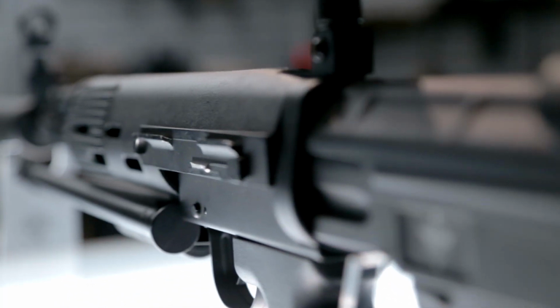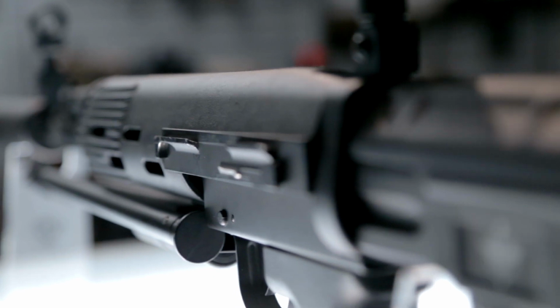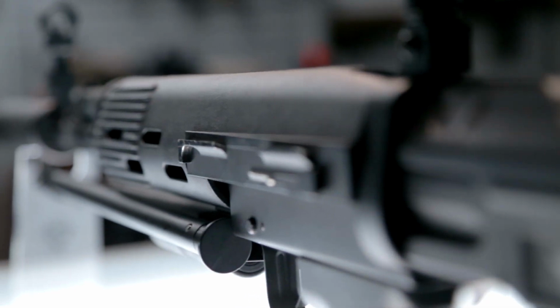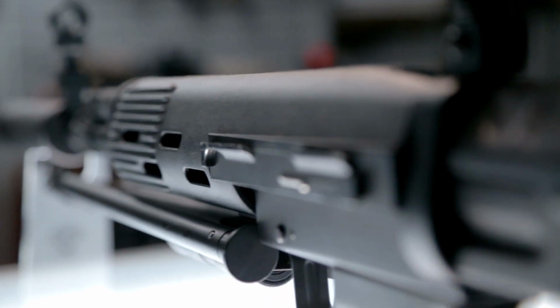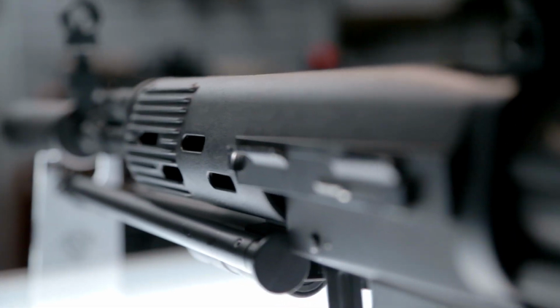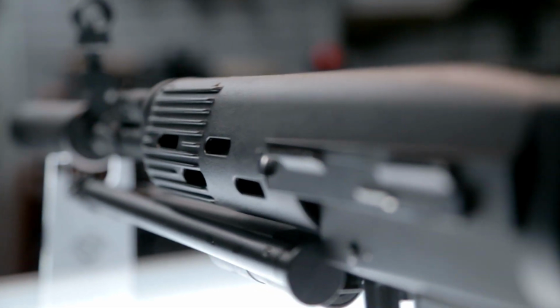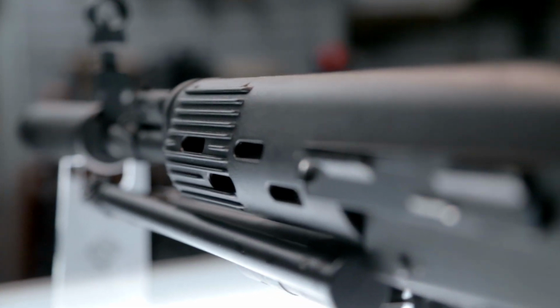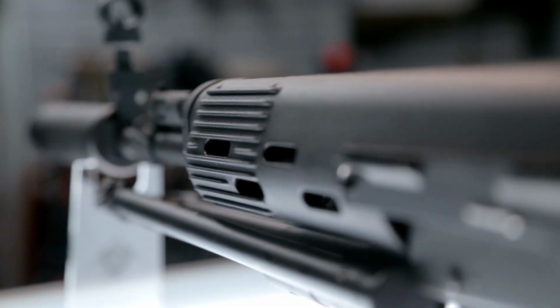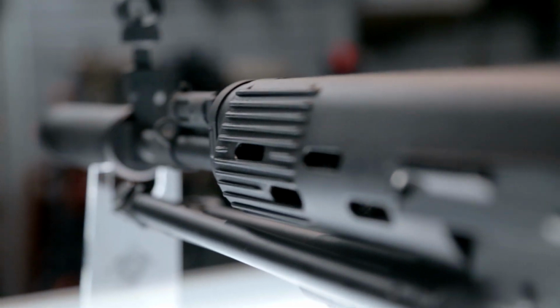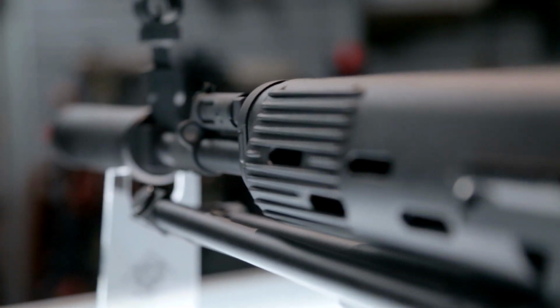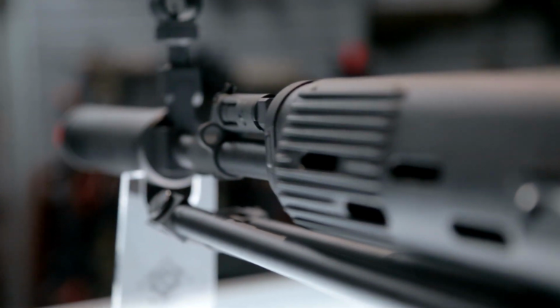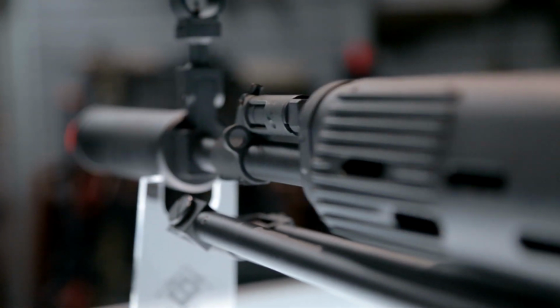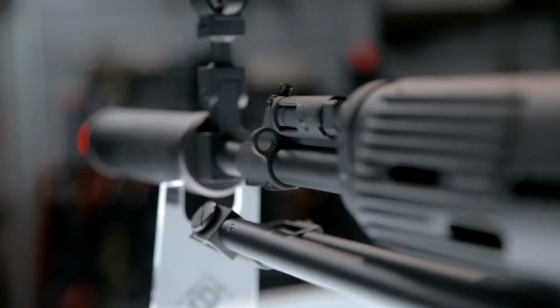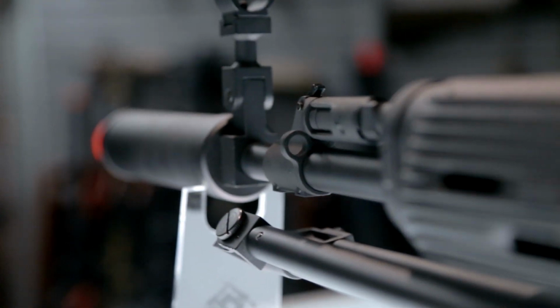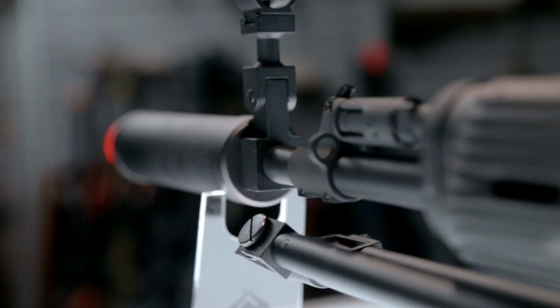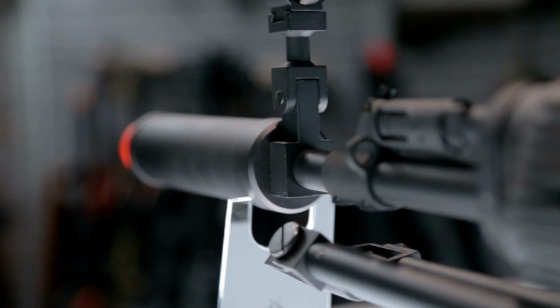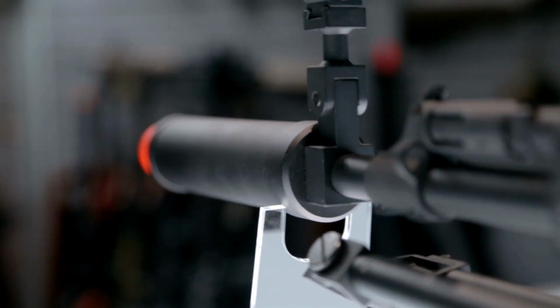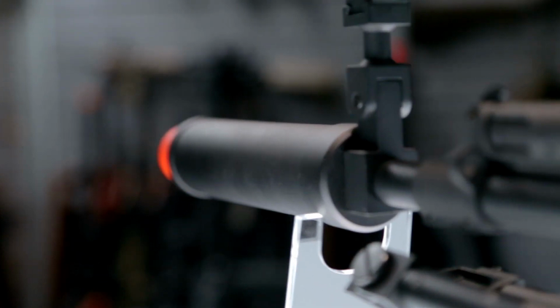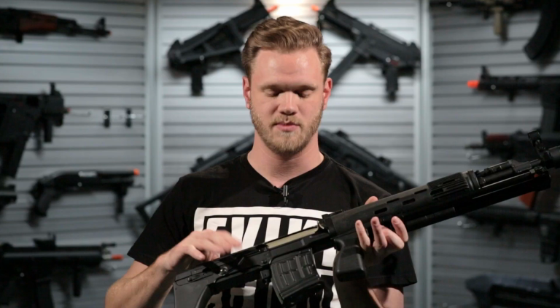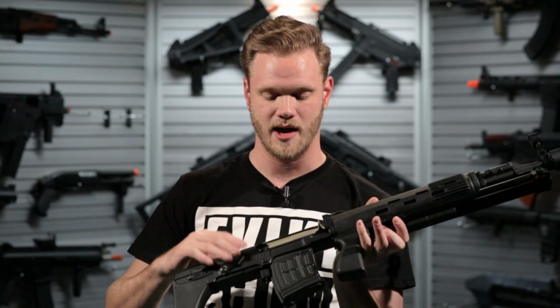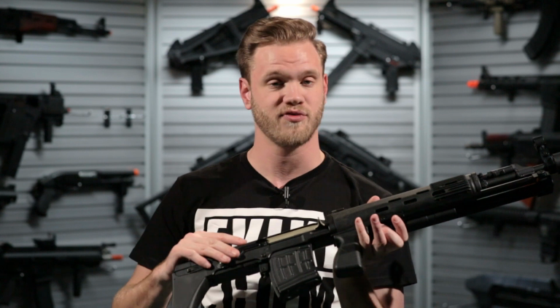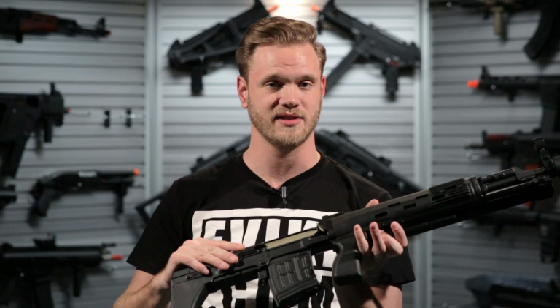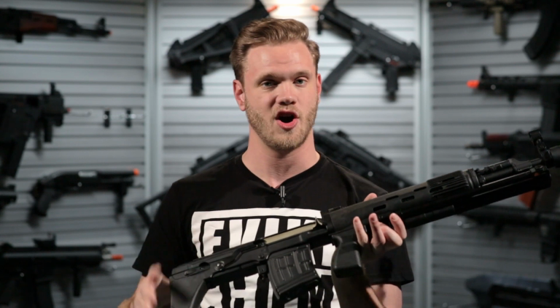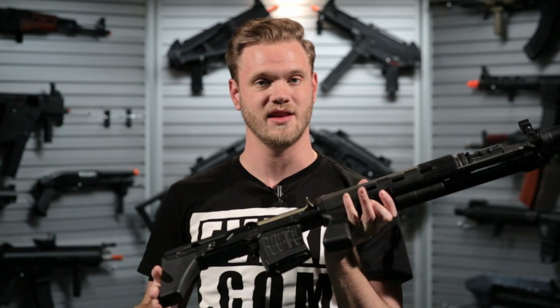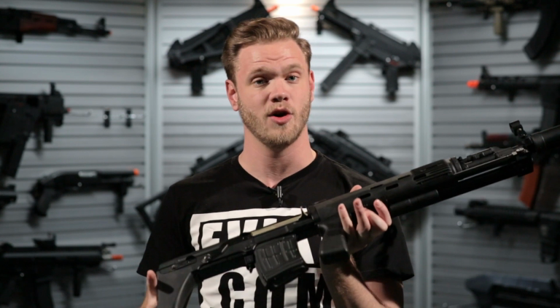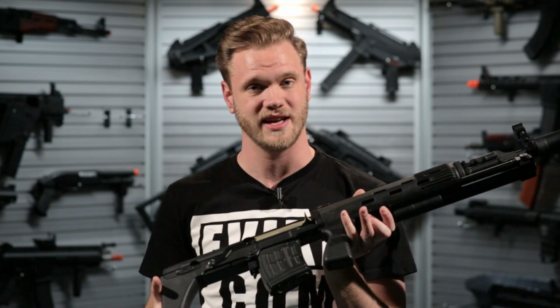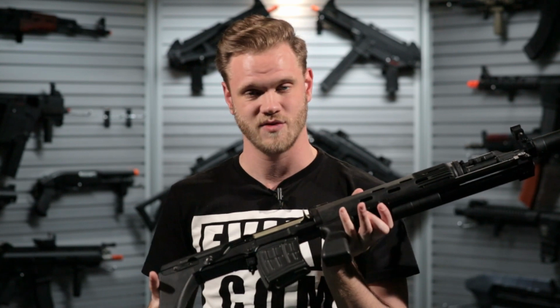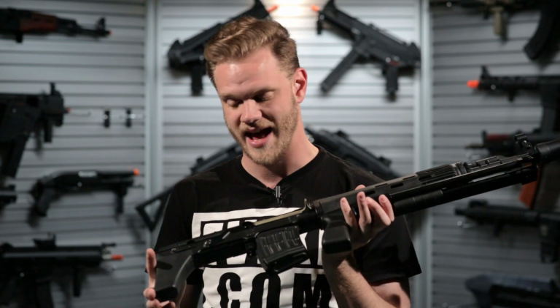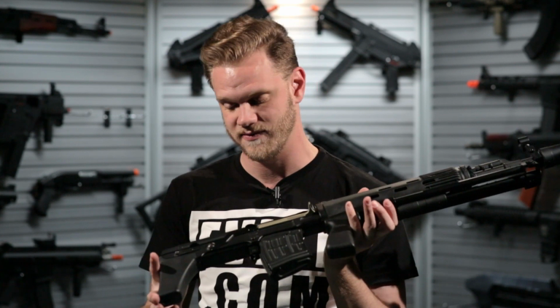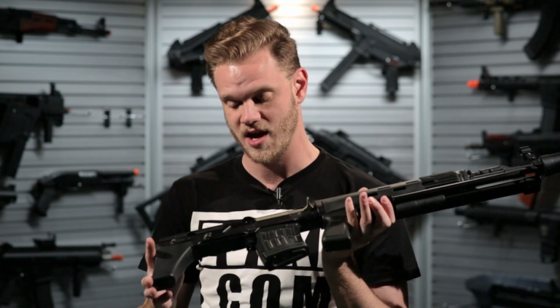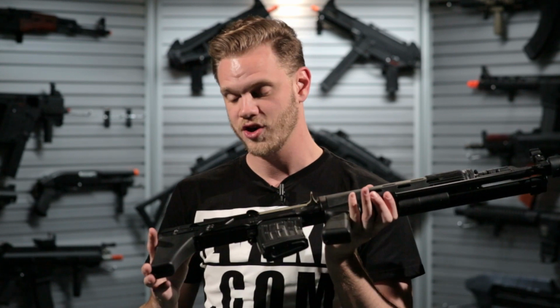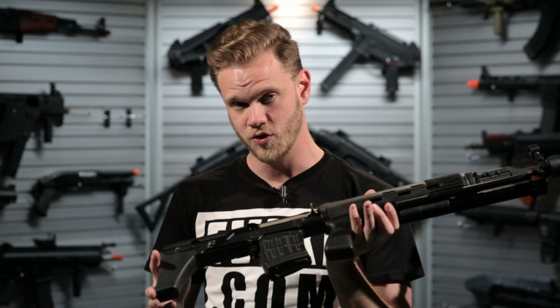So all of the upgrades and maintenance that you would have done with a standard Dragunov AEG are also going to be present on the OTs-03 SVU.